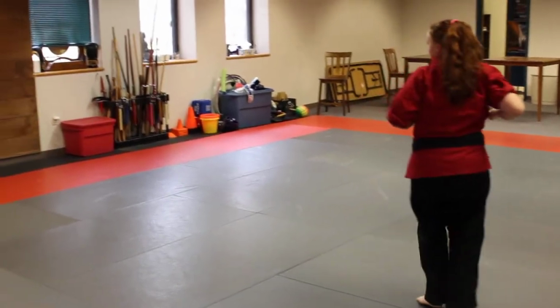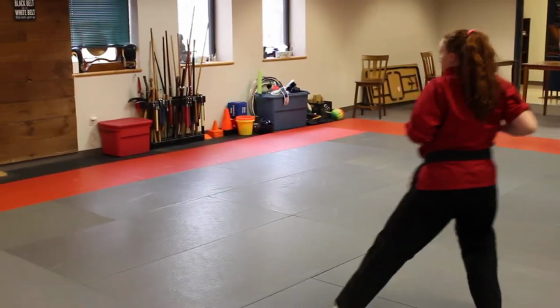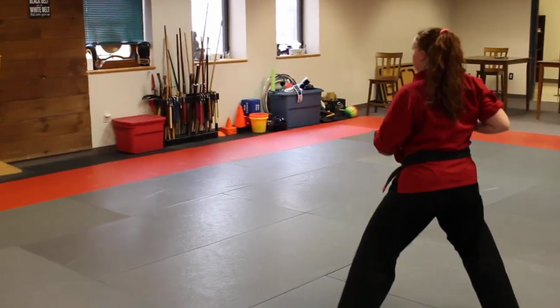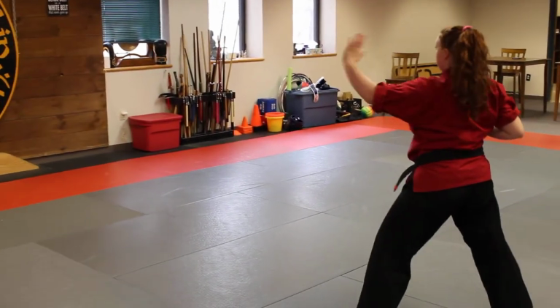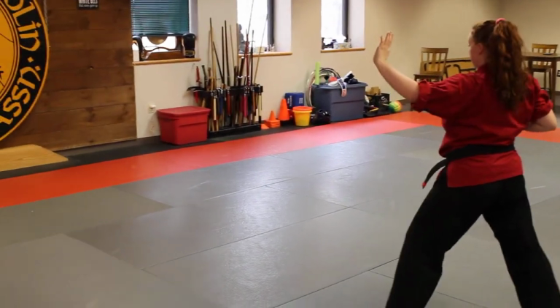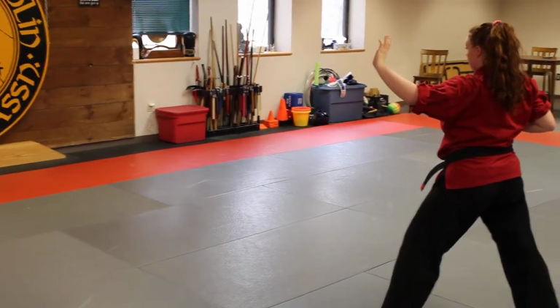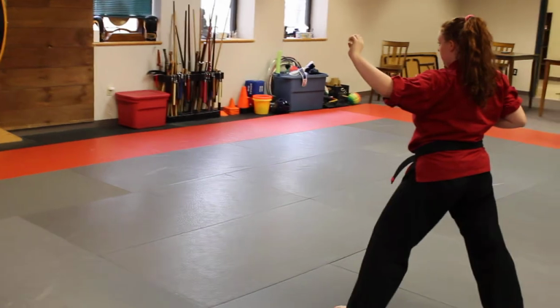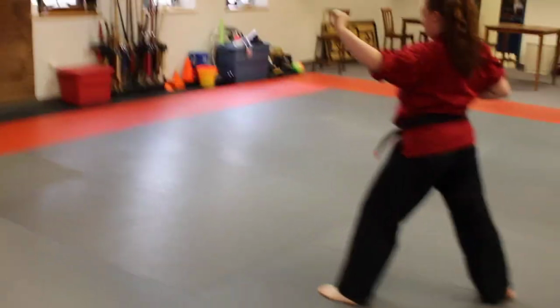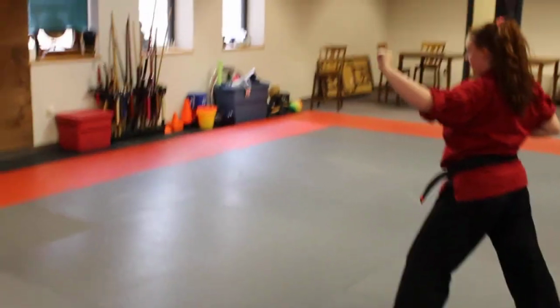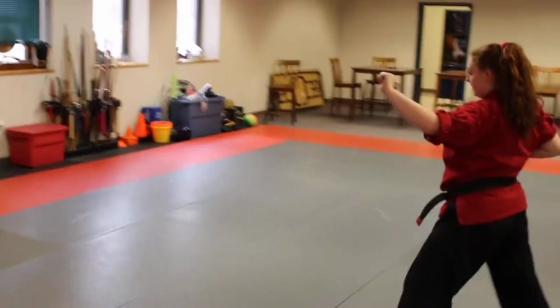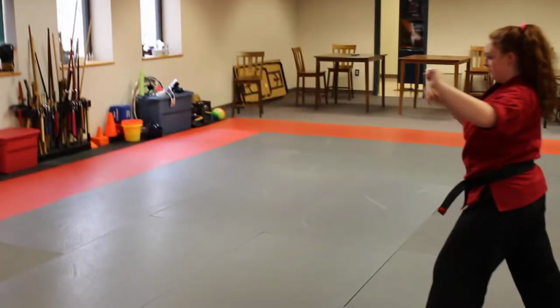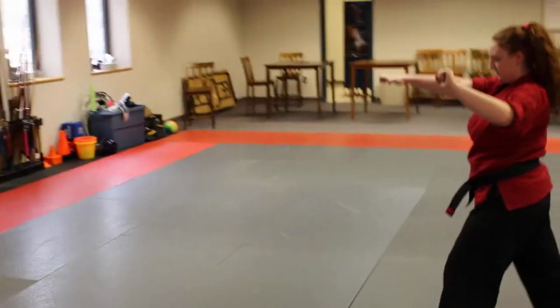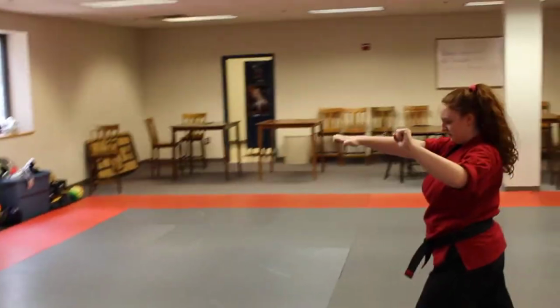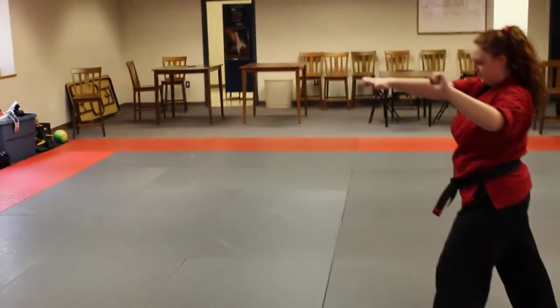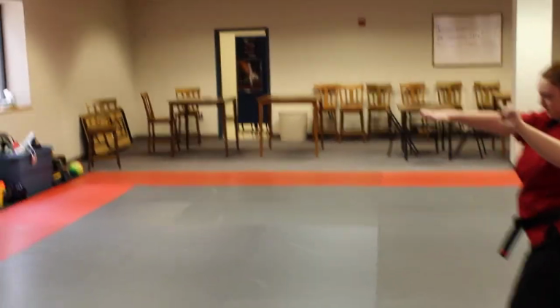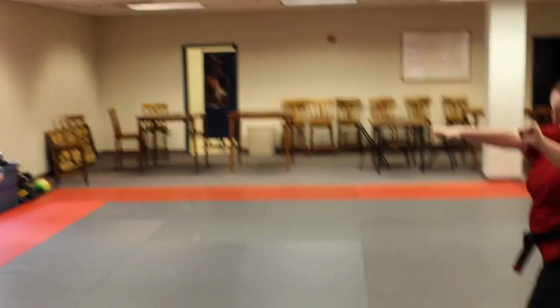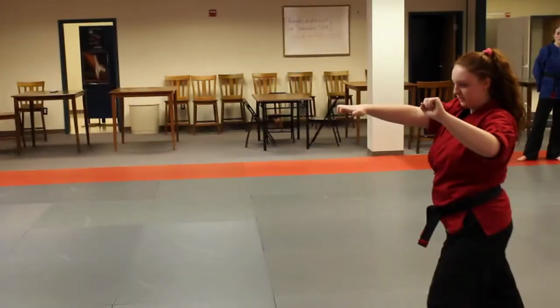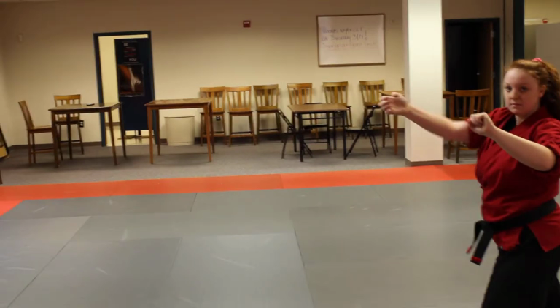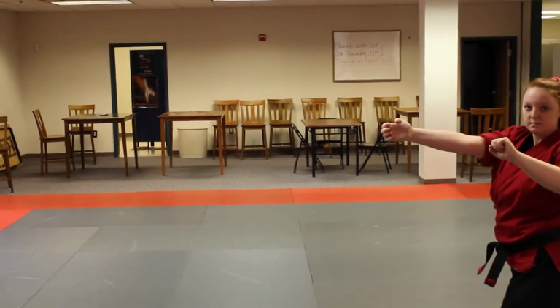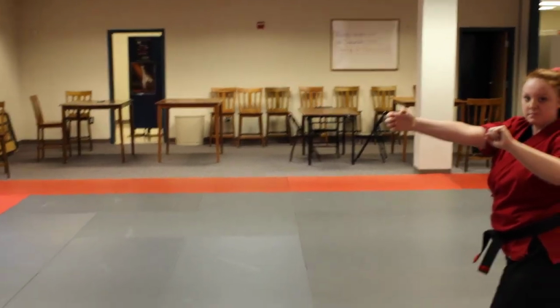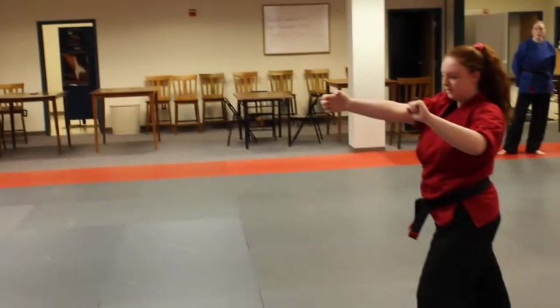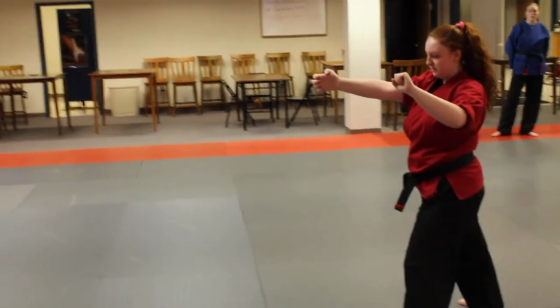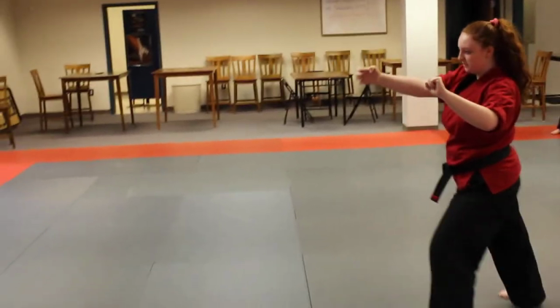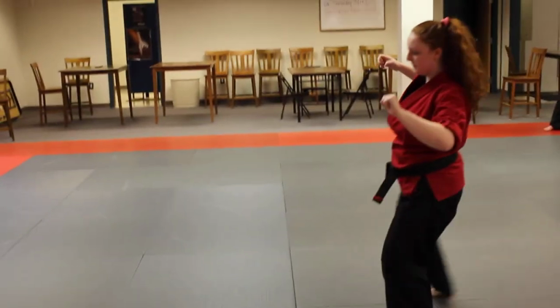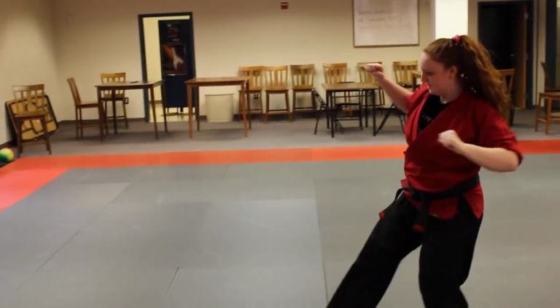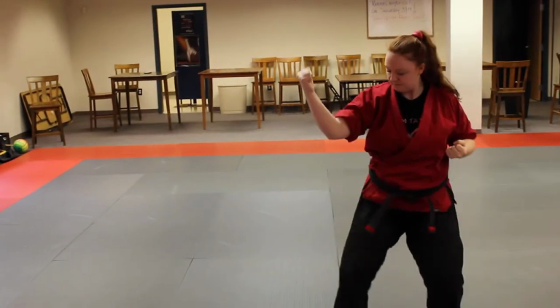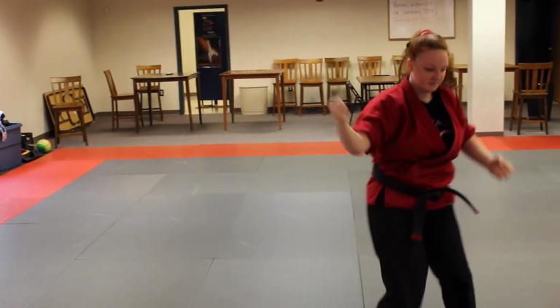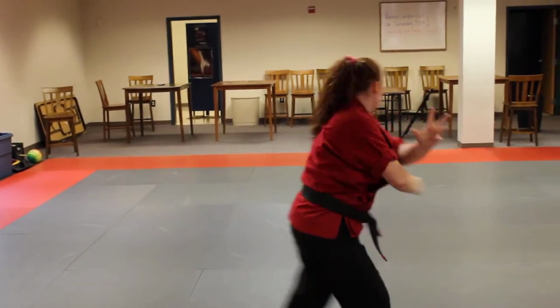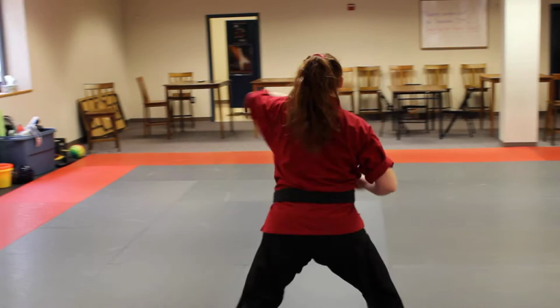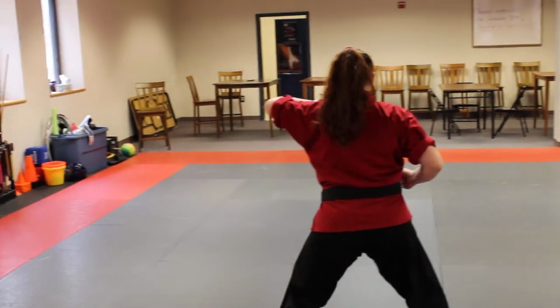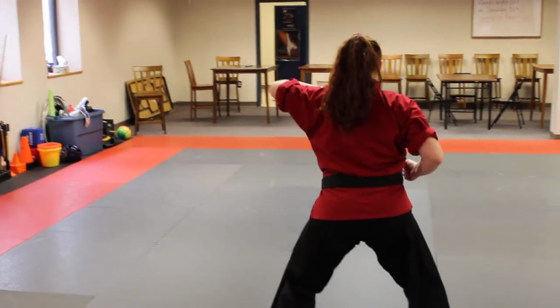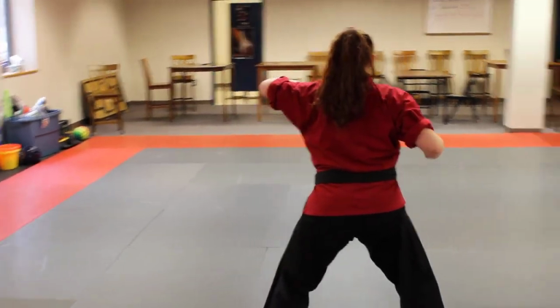Half moon out with your left, left sword hand block. Now you're going to do a right leopard paw, step forward, just turn vertical — vertical leopard paw. Now from here you're going to spin around, keep spinning around, boom, with a left outward elbow.